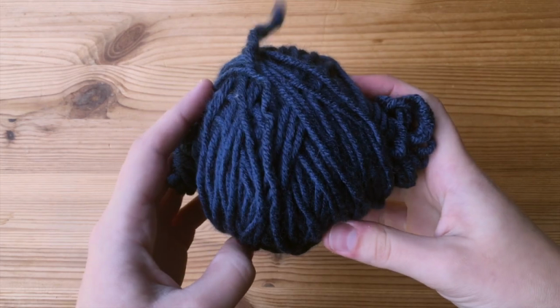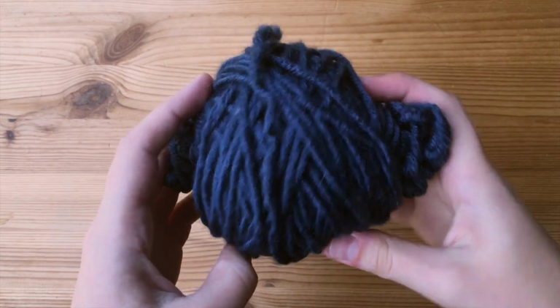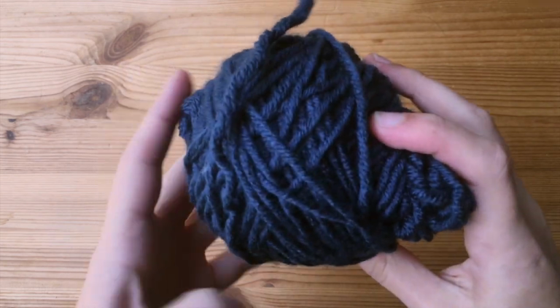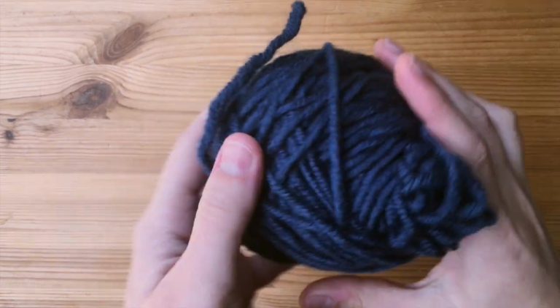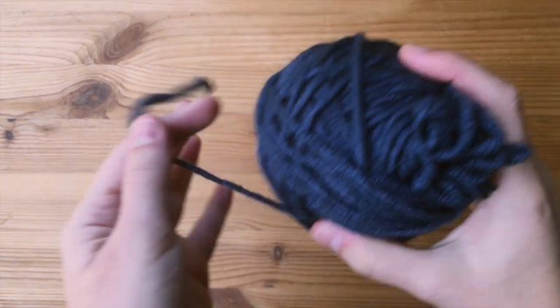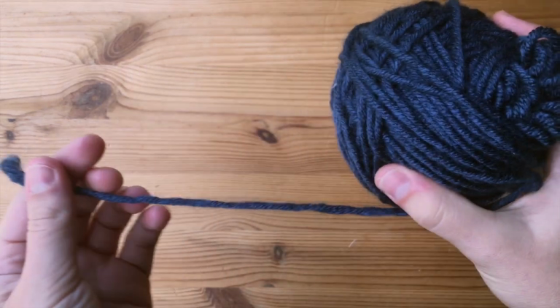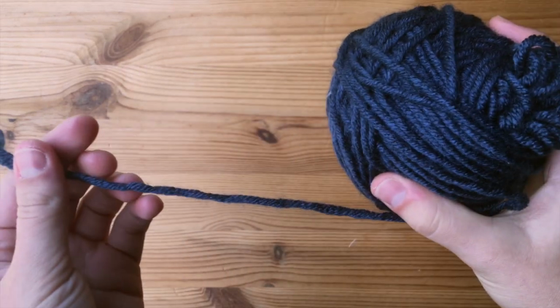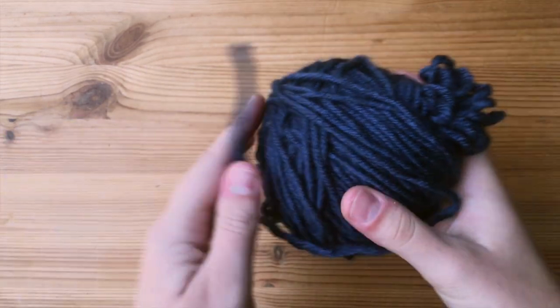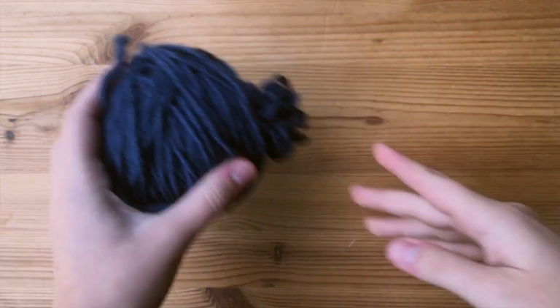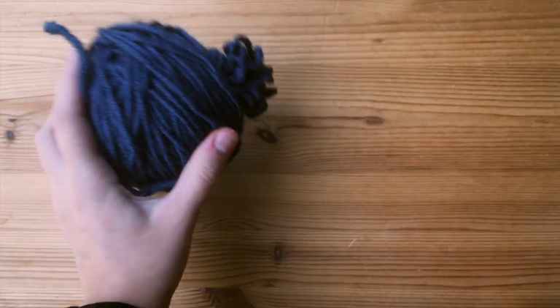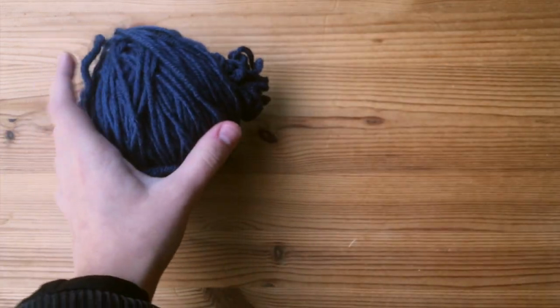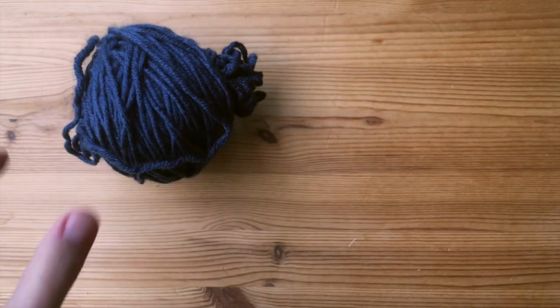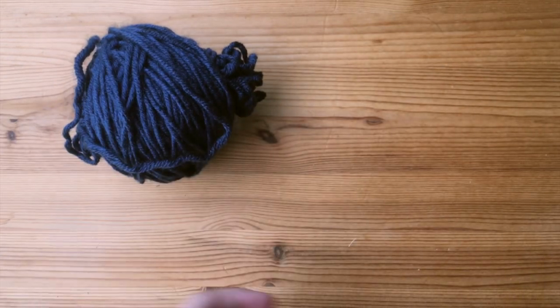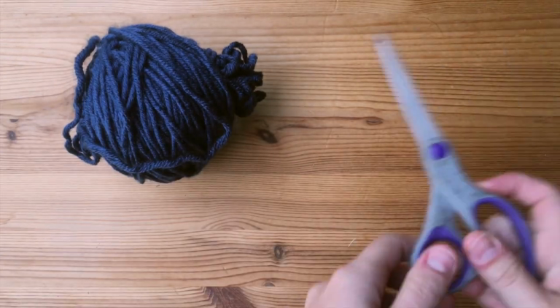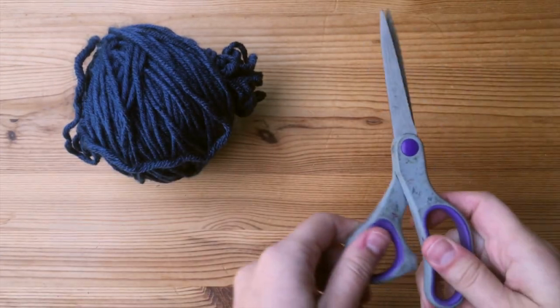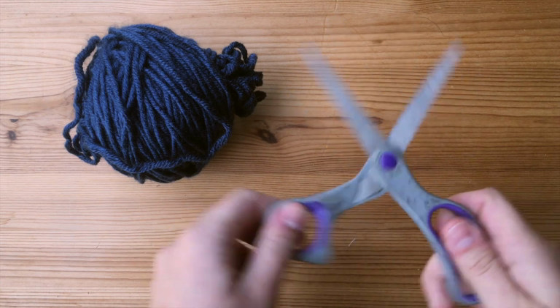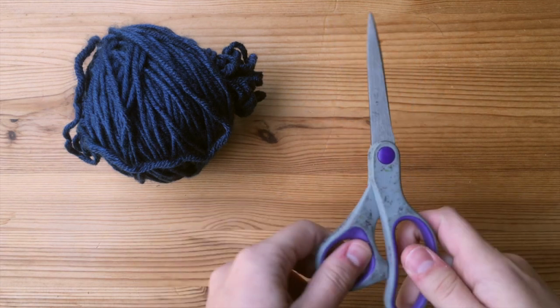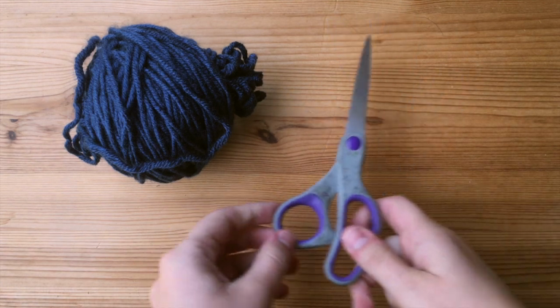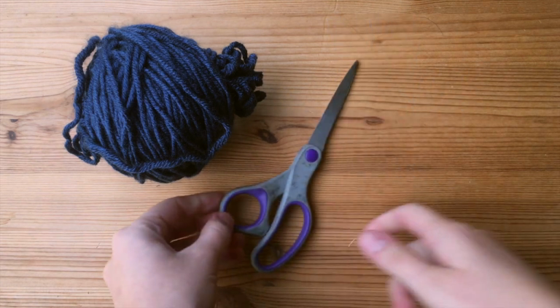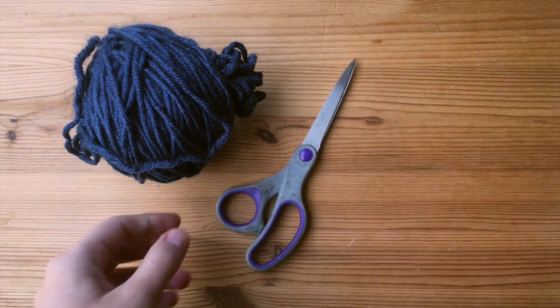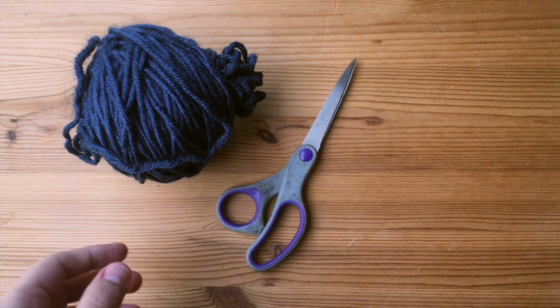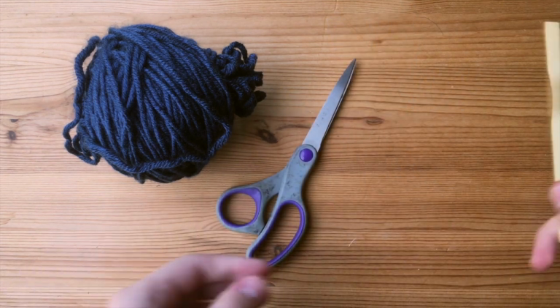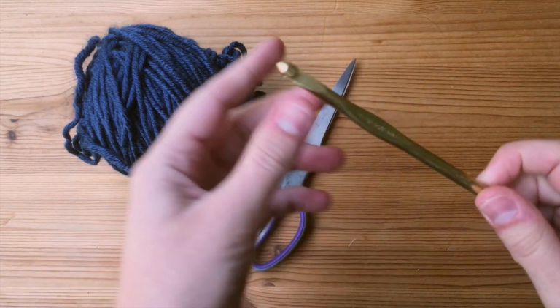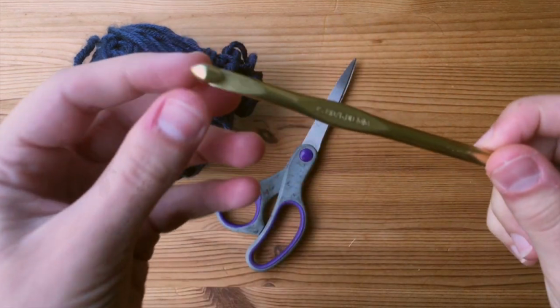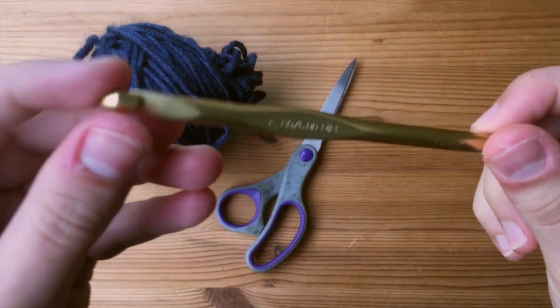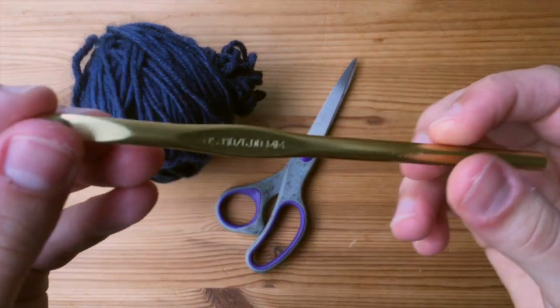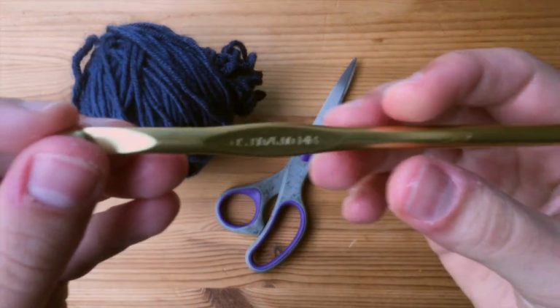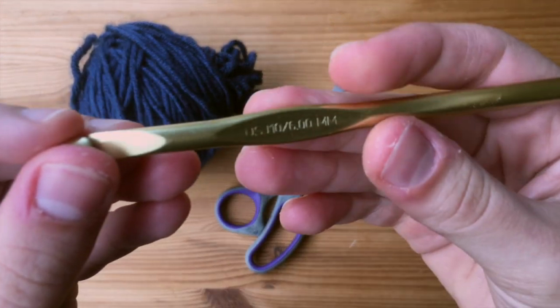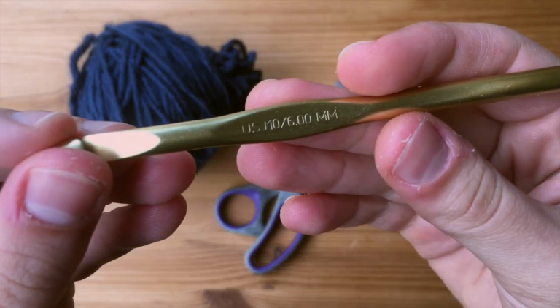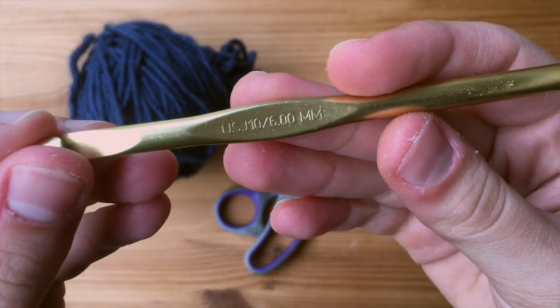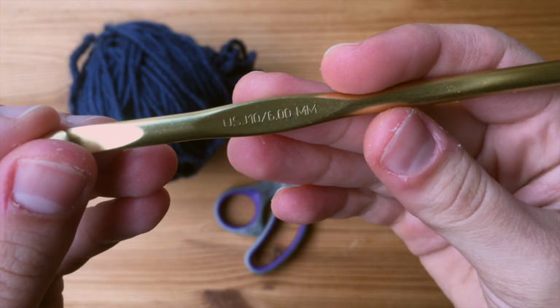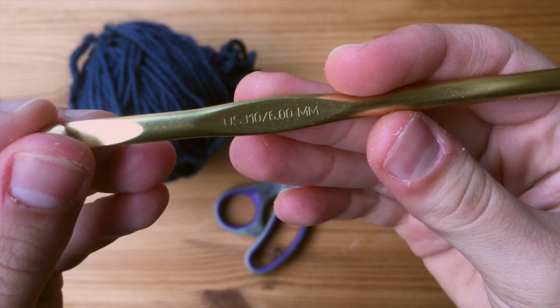Today we are going to be using a weight 5 bulky yarn, a pair of scissors, and a 6-millimeter crochet hook.